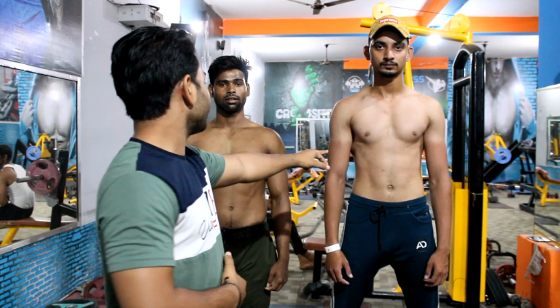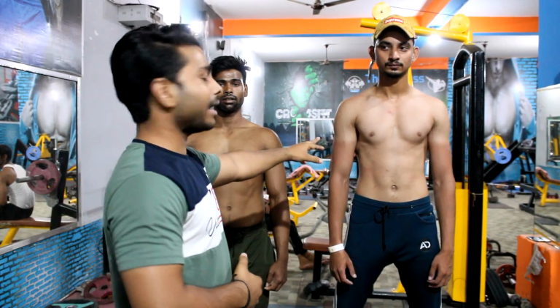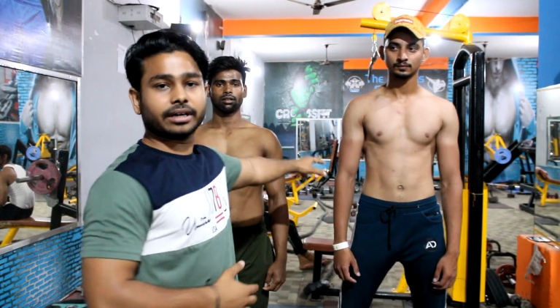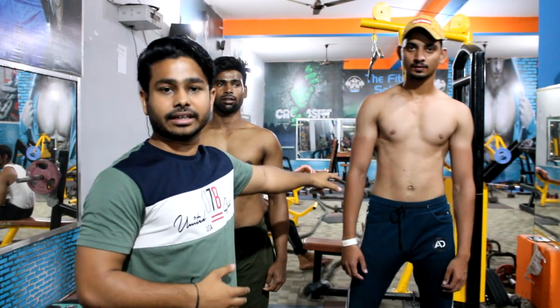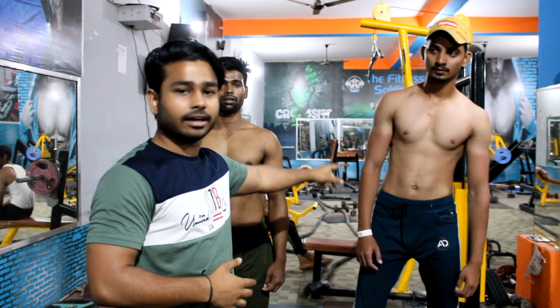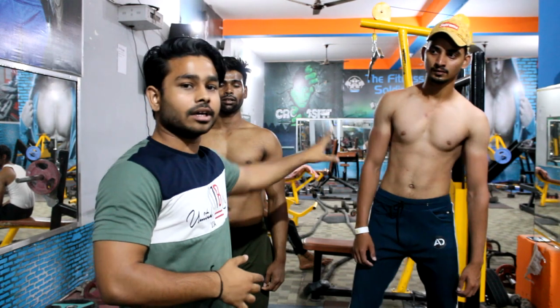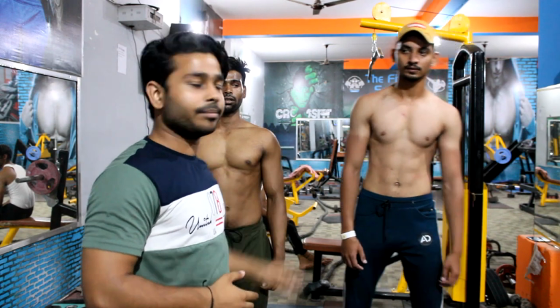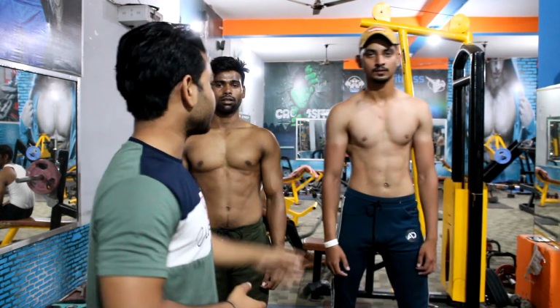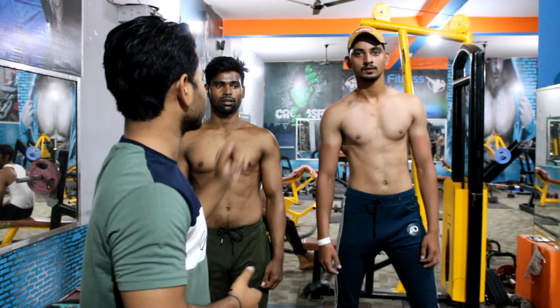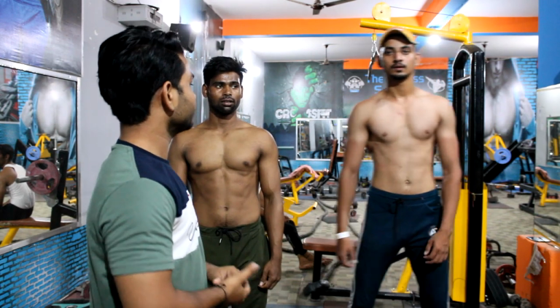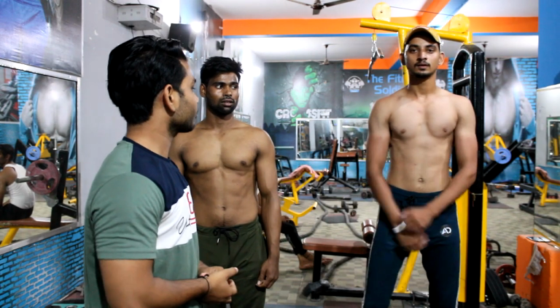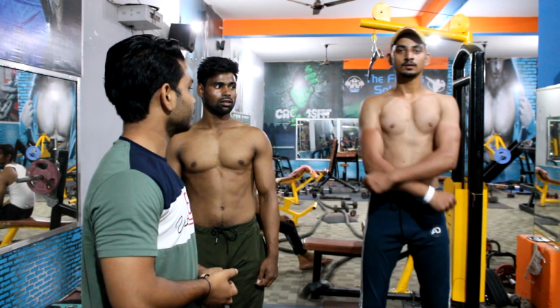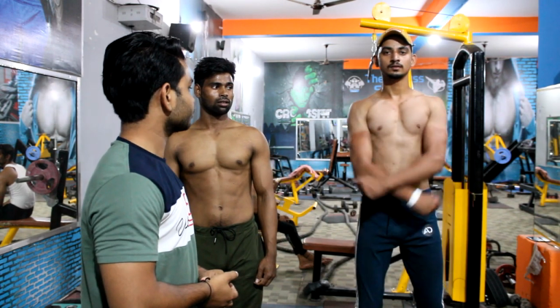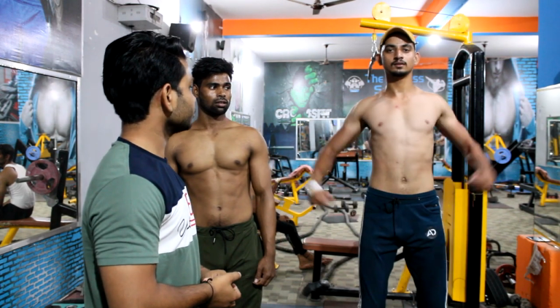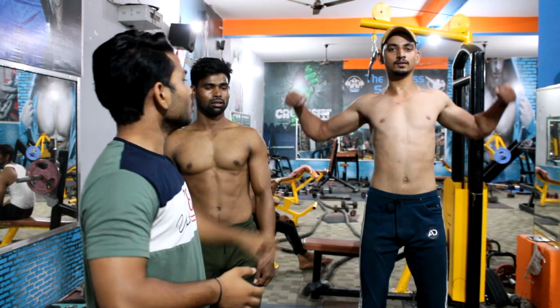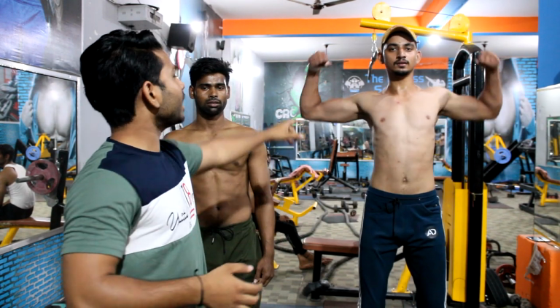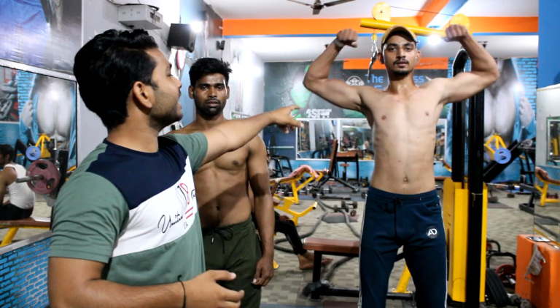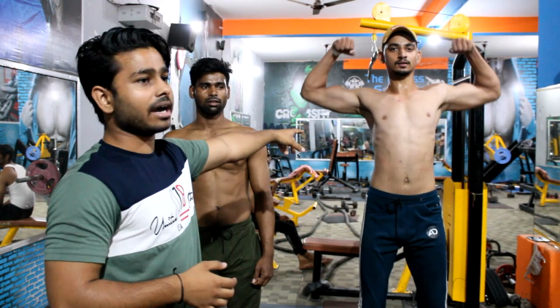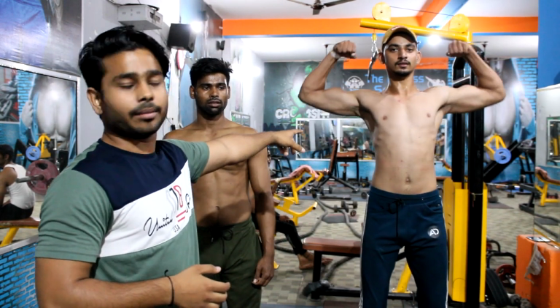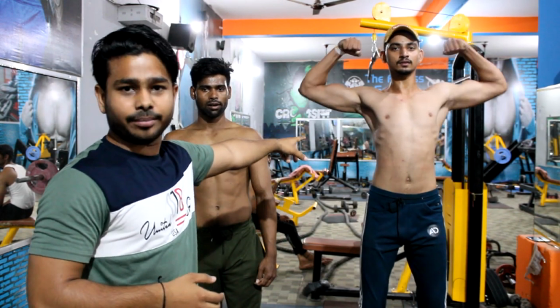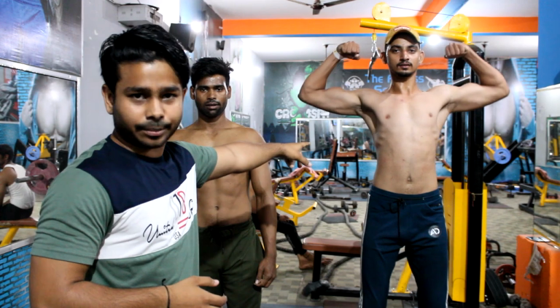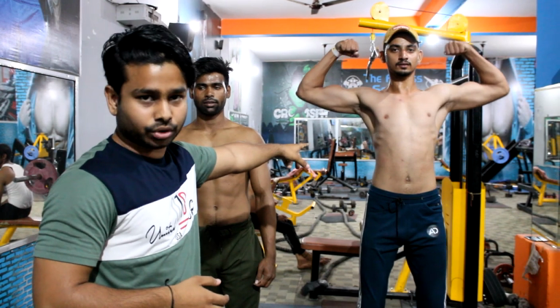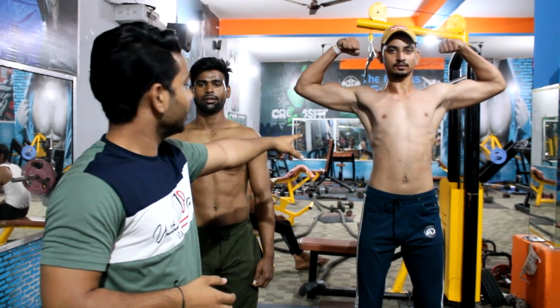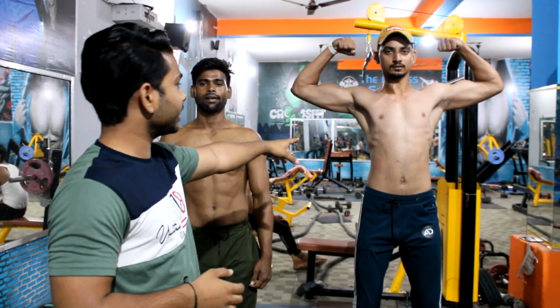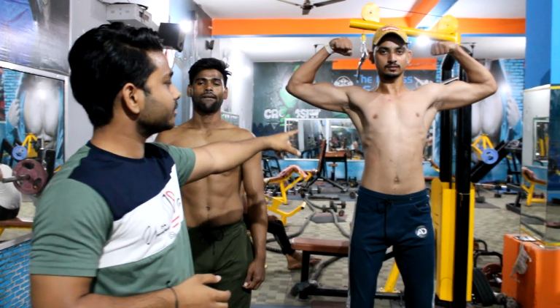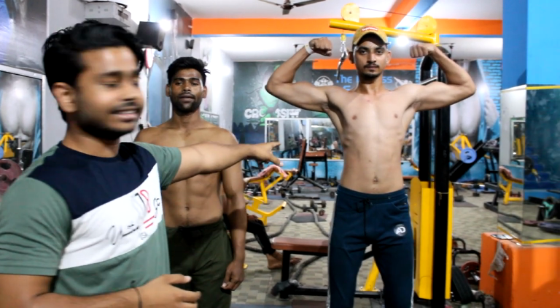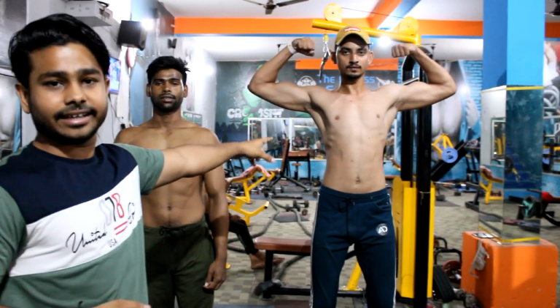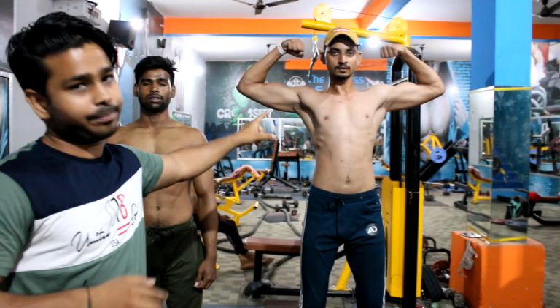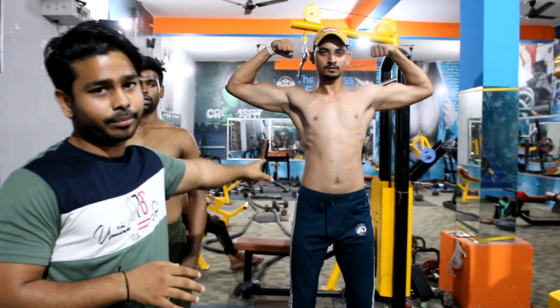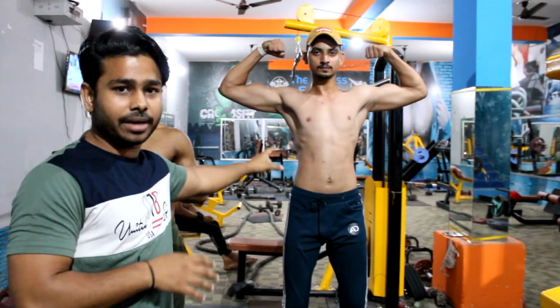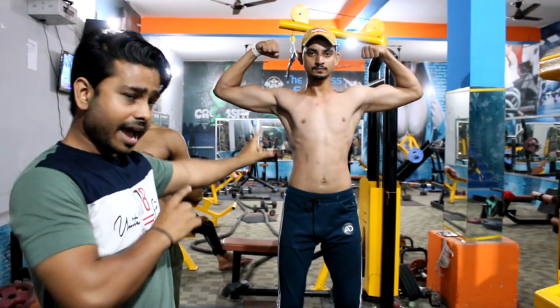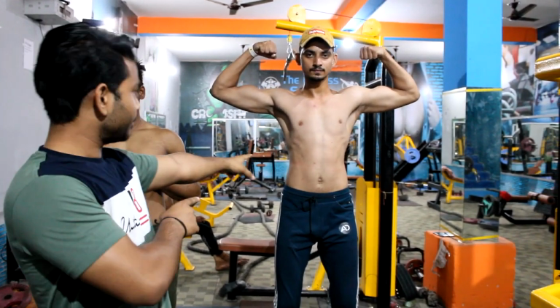First, I will show you the double hand biceps pose. Guys, this is our double hand biceps pose. Look at this pose.